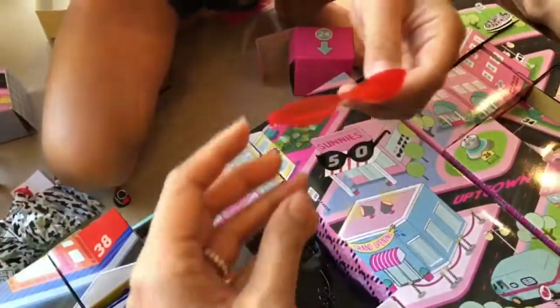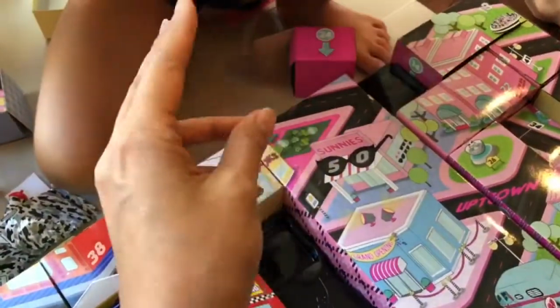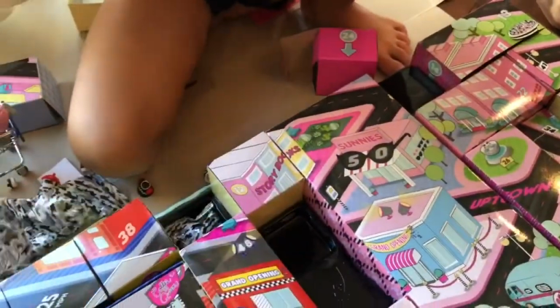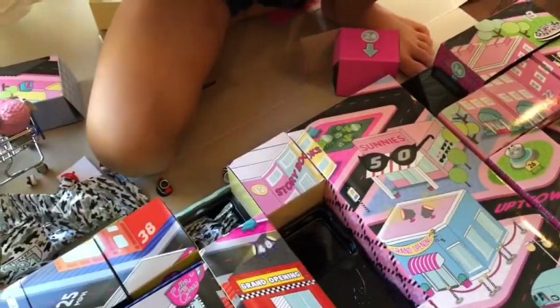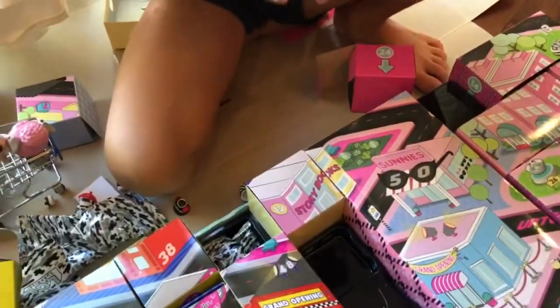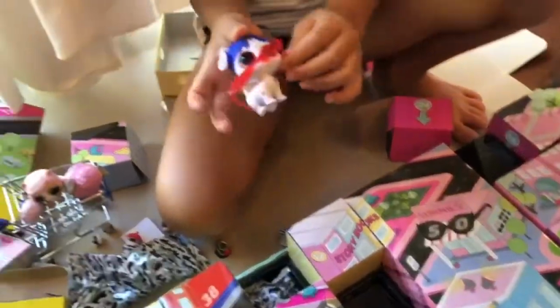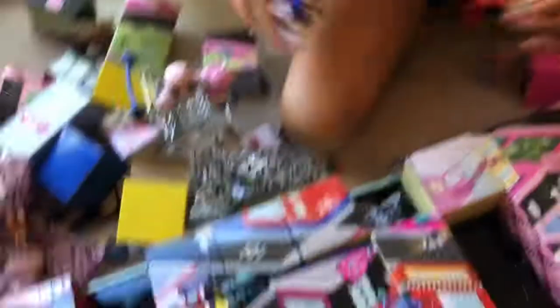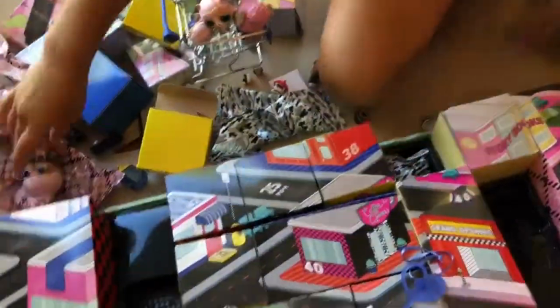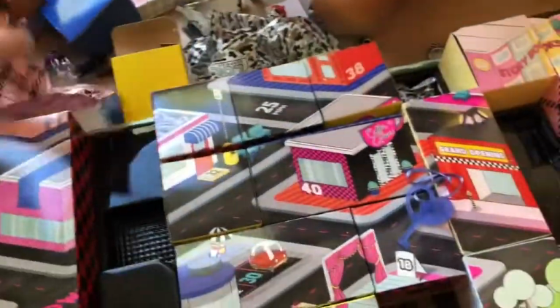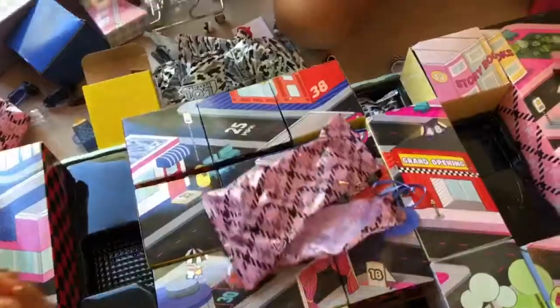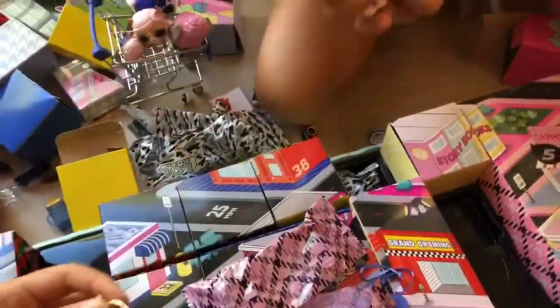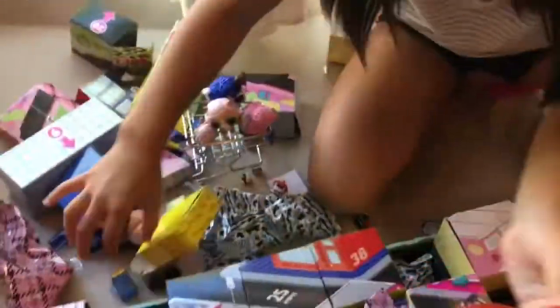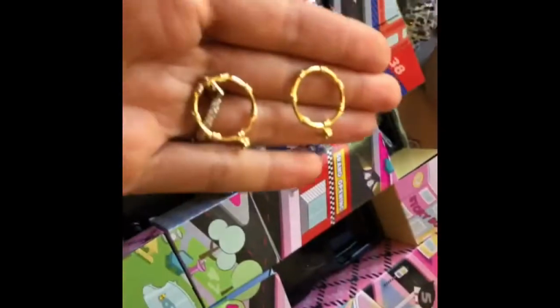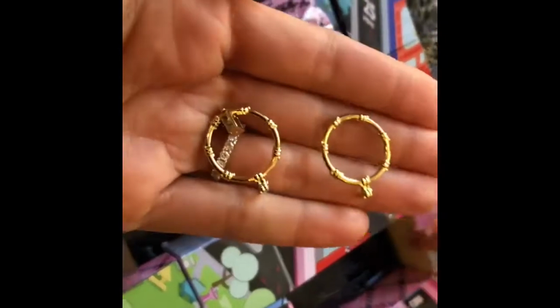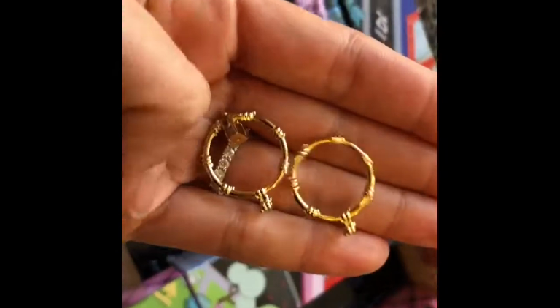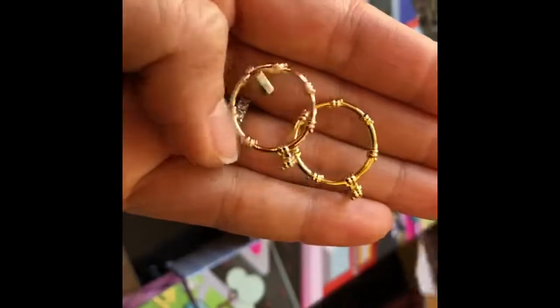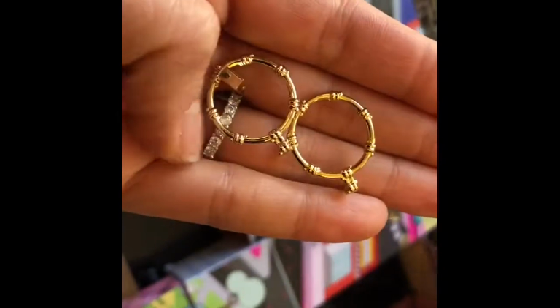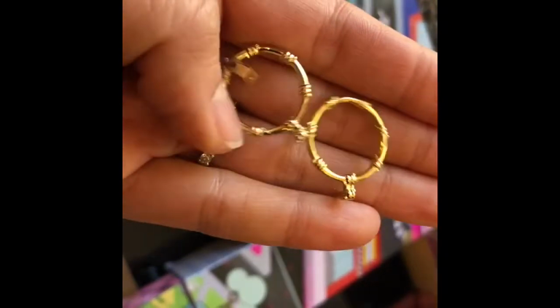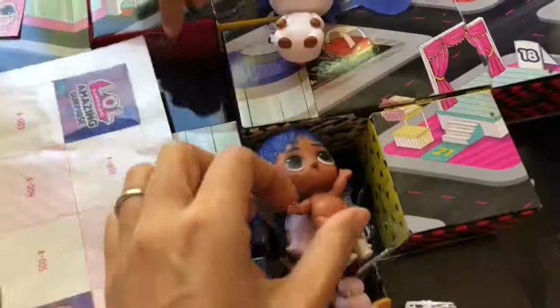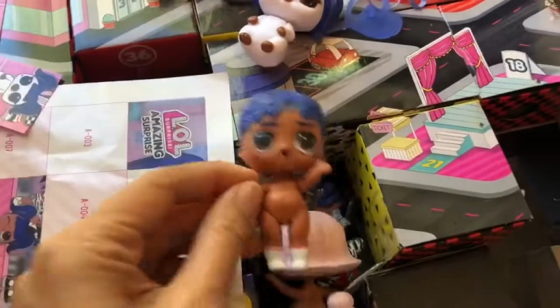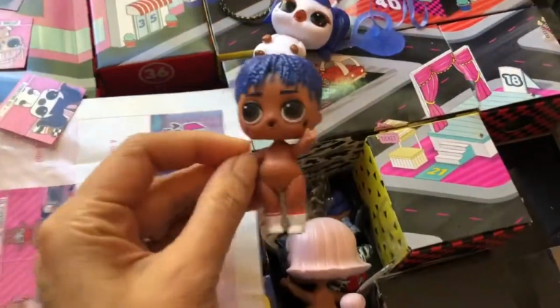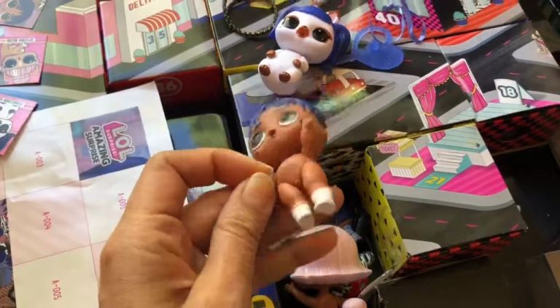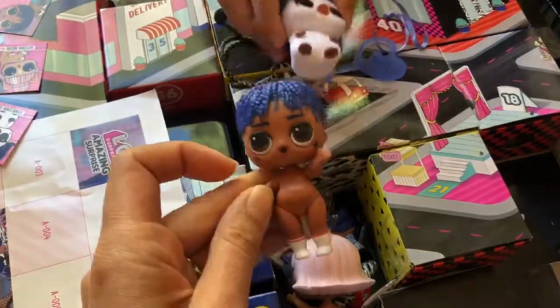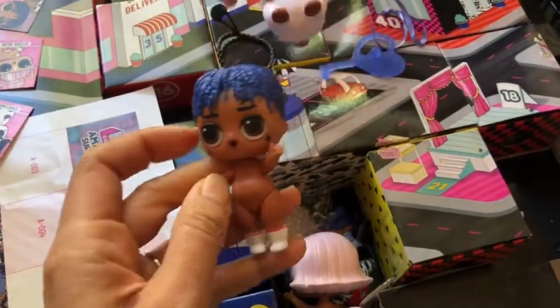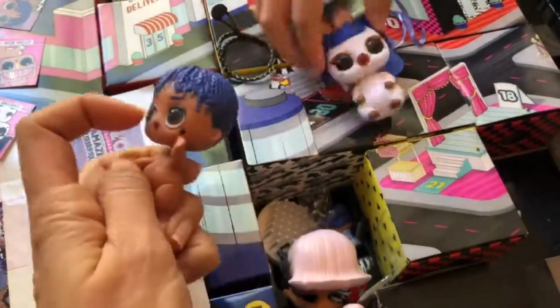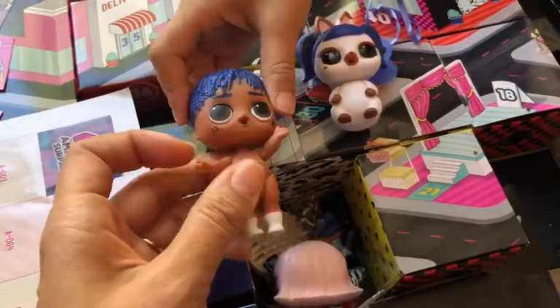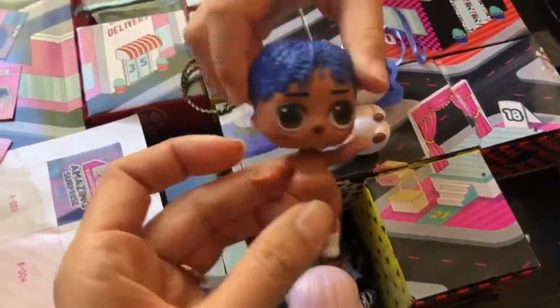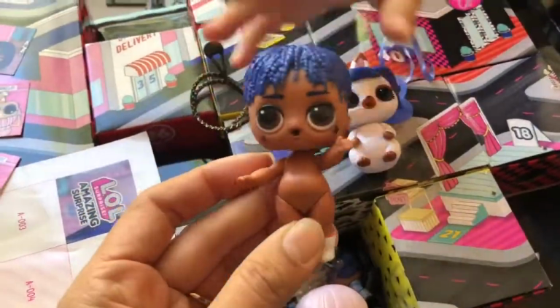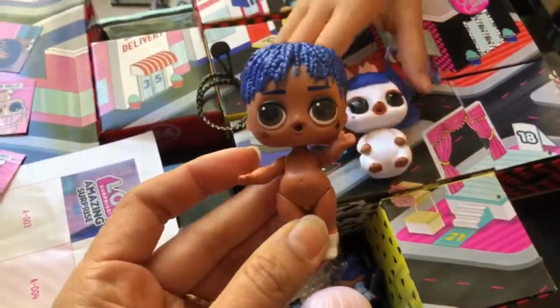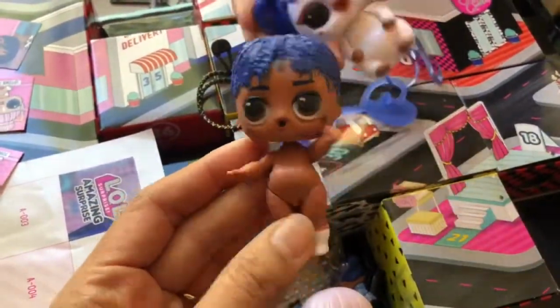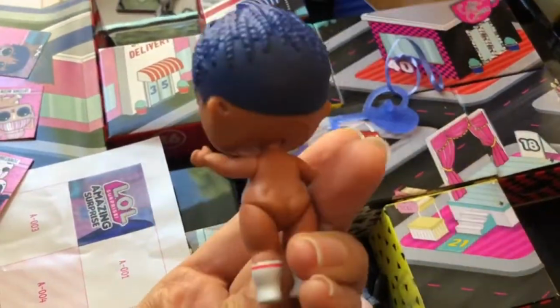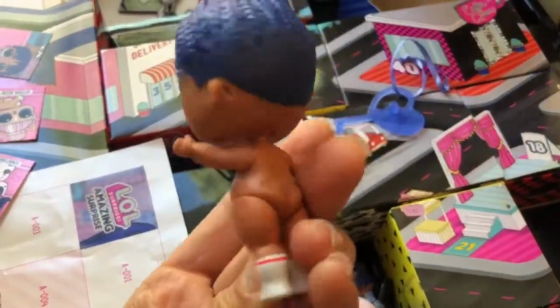Look at these cute gold earrings that we found — they're really cool! Halfway through opening, I'm just going to show you what we have and then we're going to continue. Everyone is opening. We found this little boy — this is an LOL boy, actually our first boy ever! We haven't had a chance to get any of the boys and he's super cute with a lightning bolt.